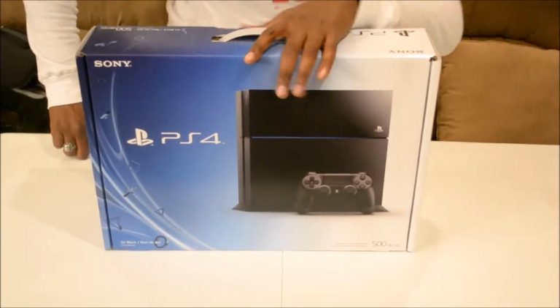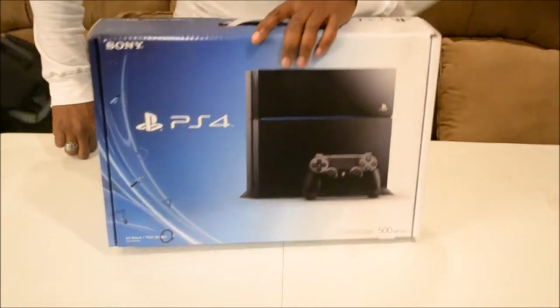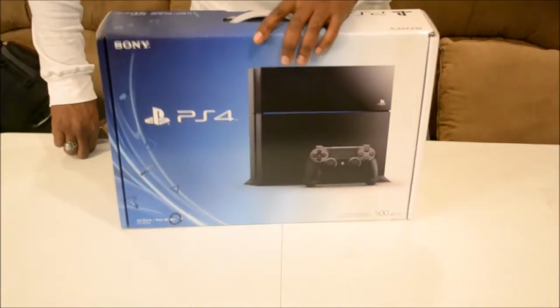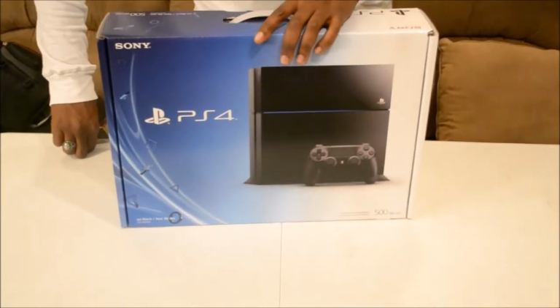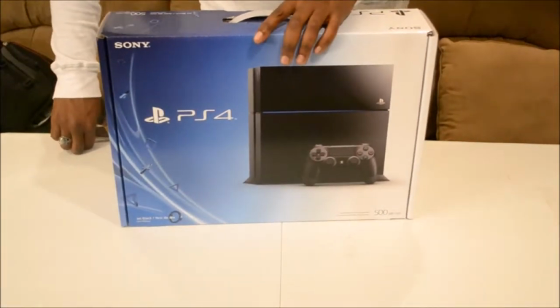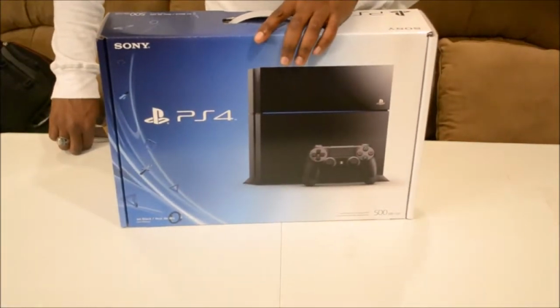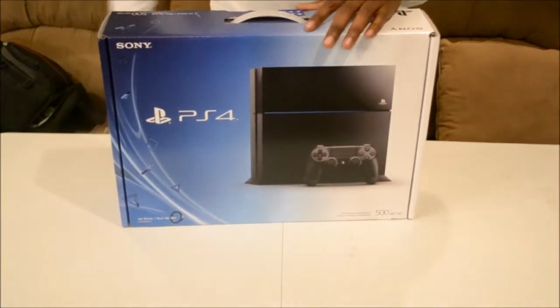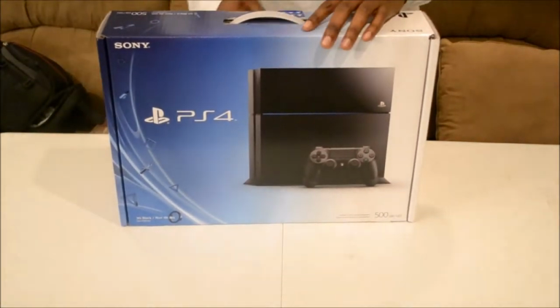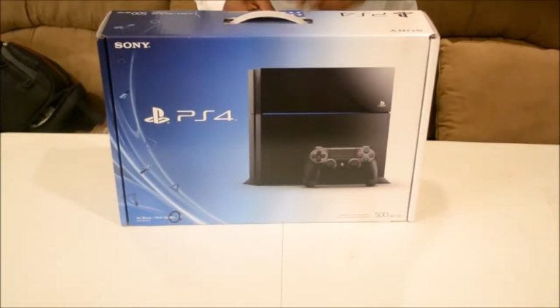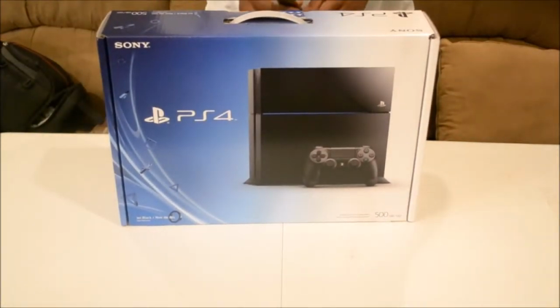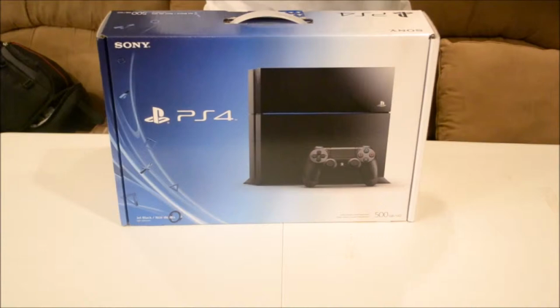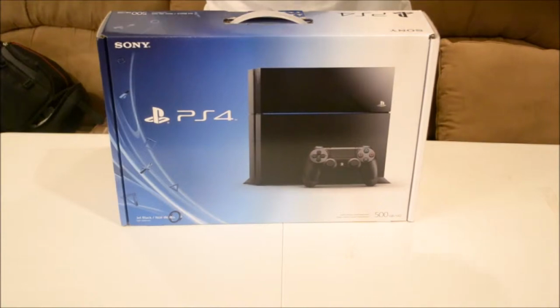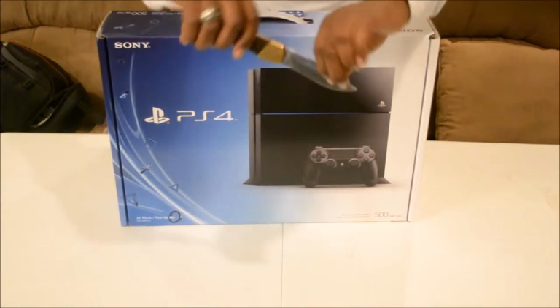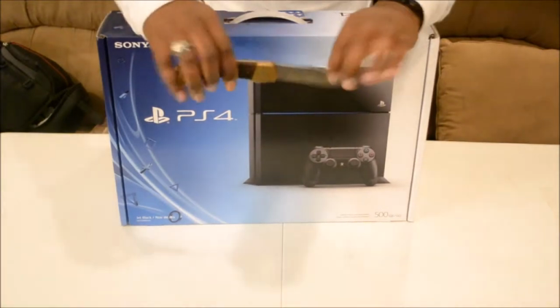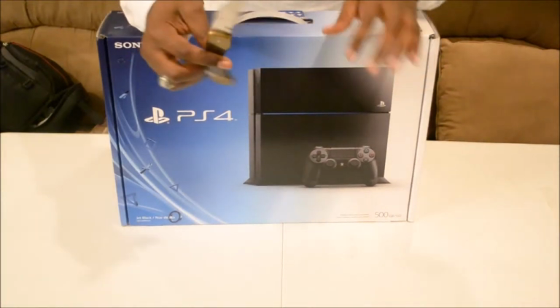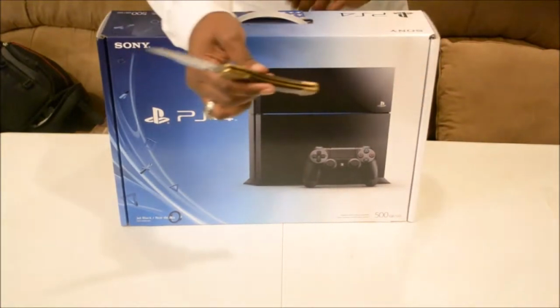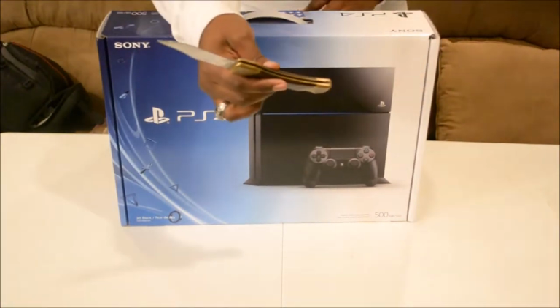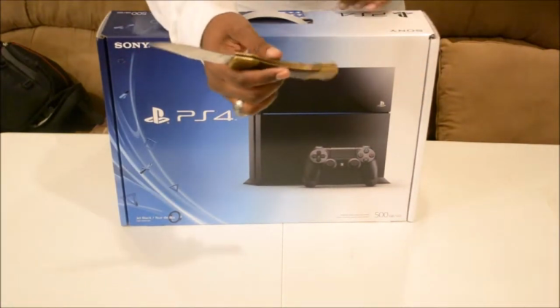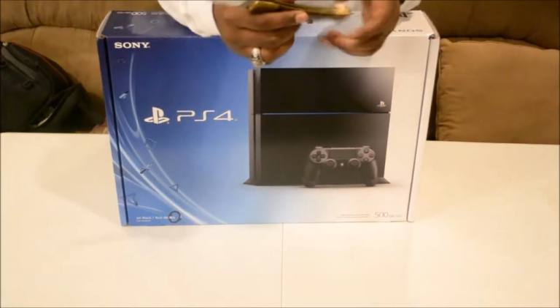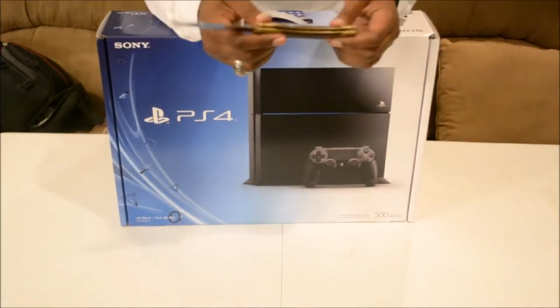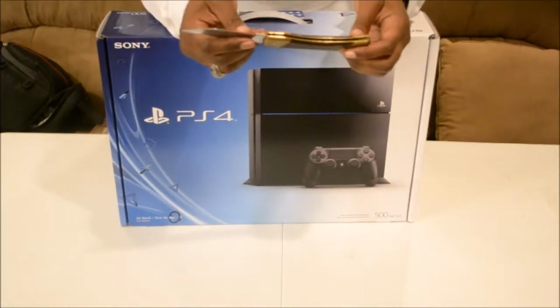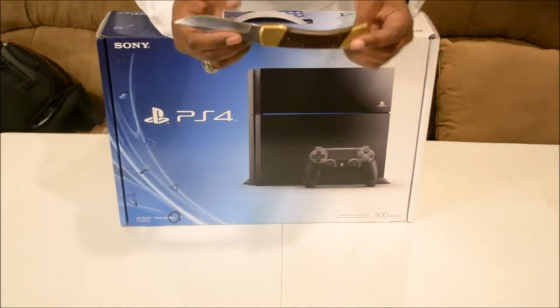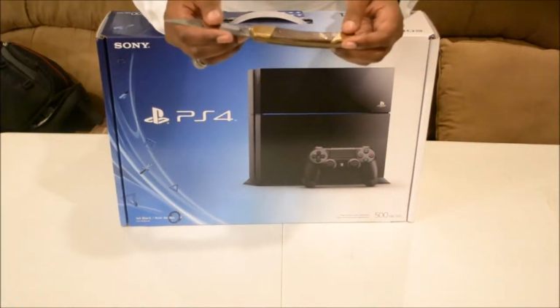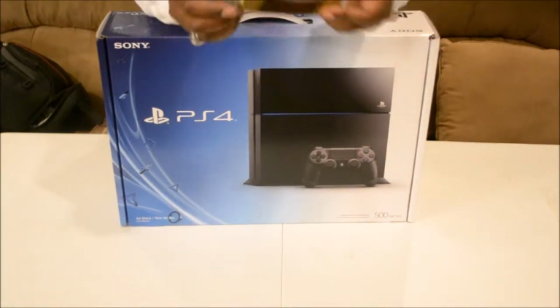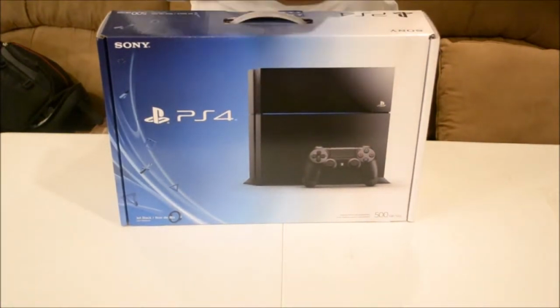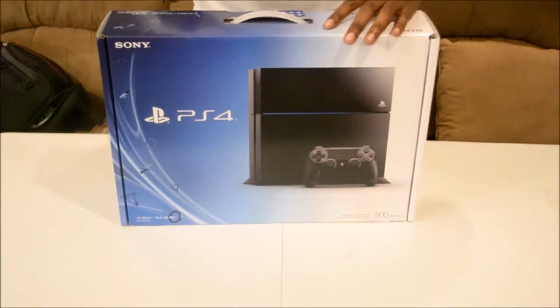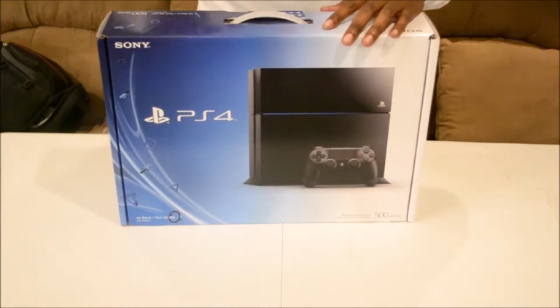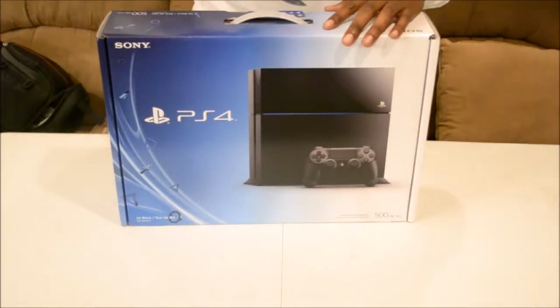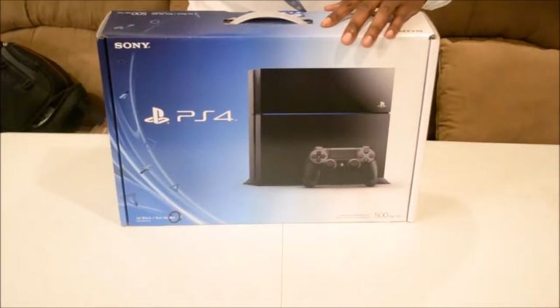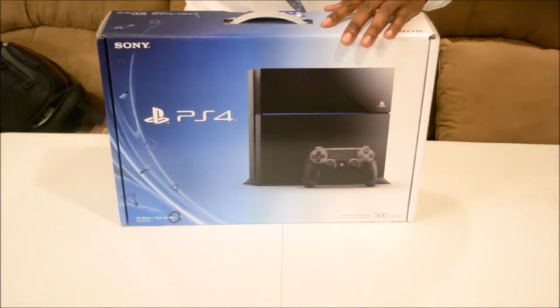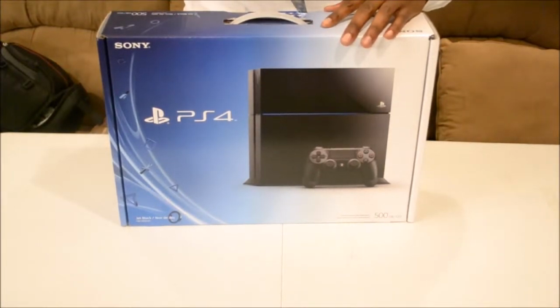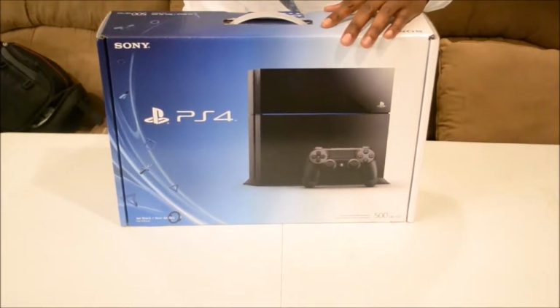We have the PlayStation 4 here in the flesh, so let's go ahead and get it started. Let me go ahead and pop this open real quick.